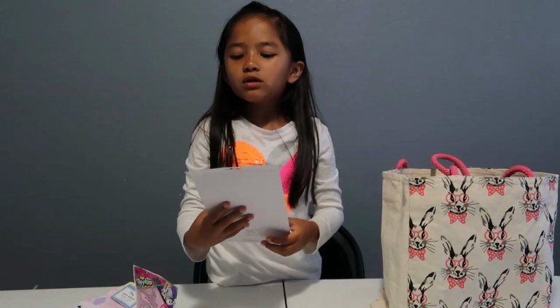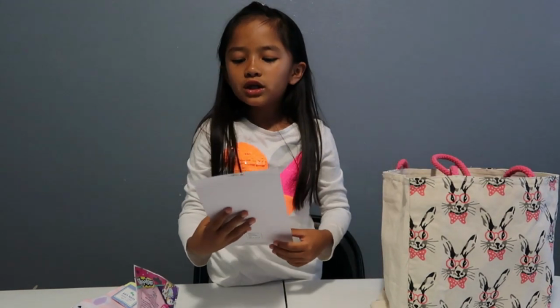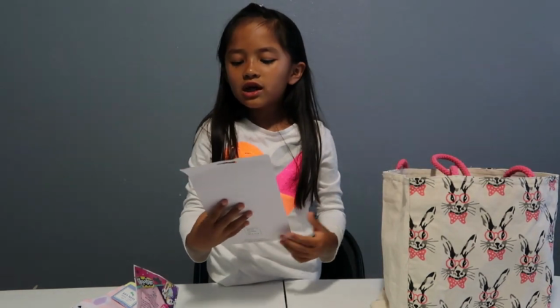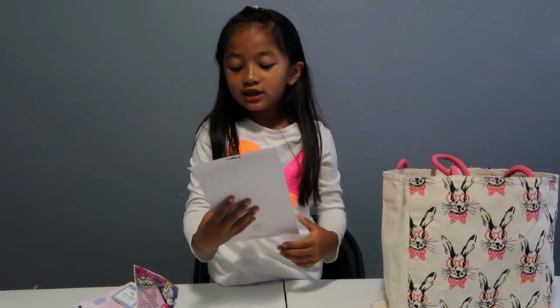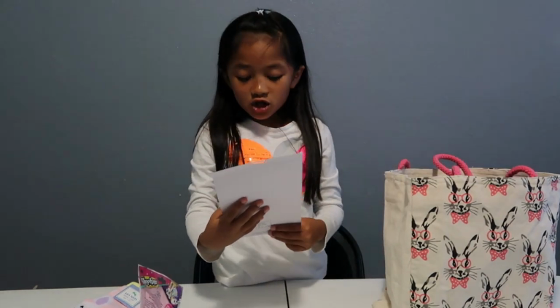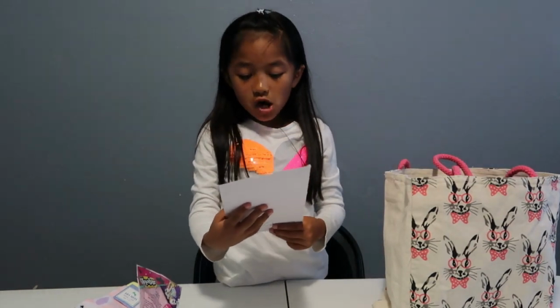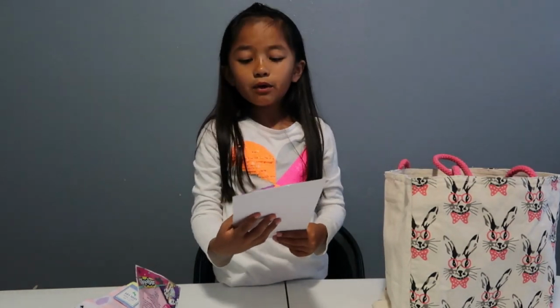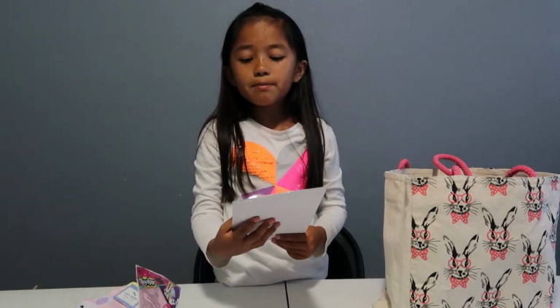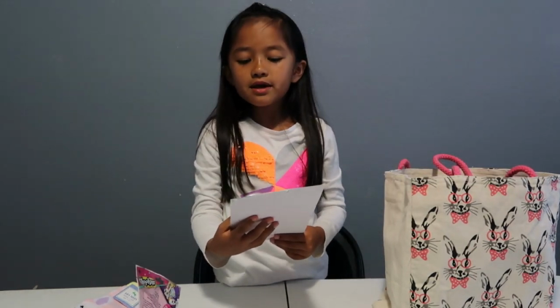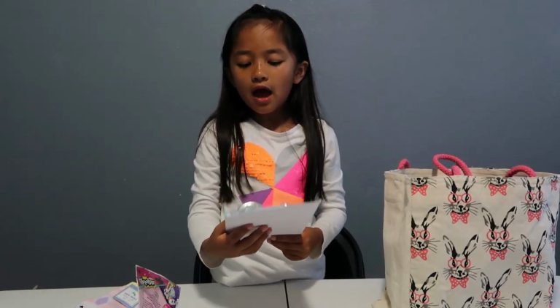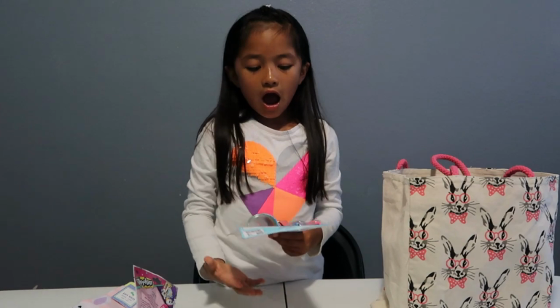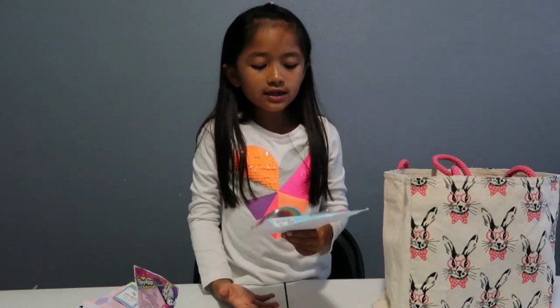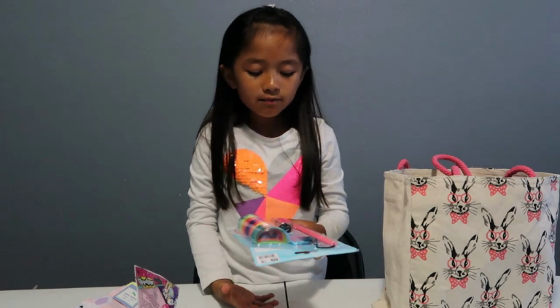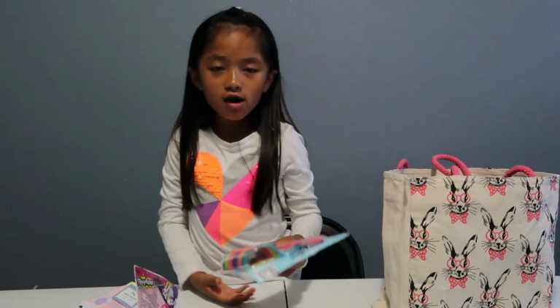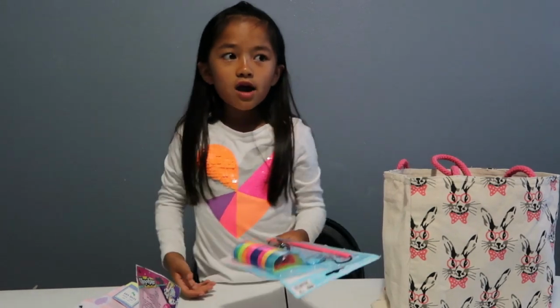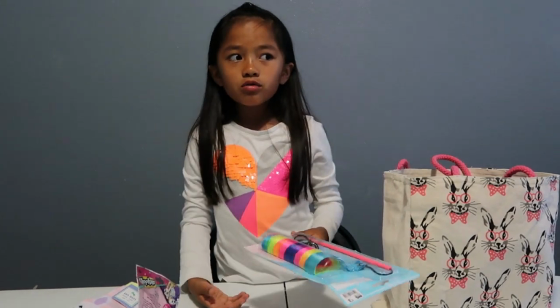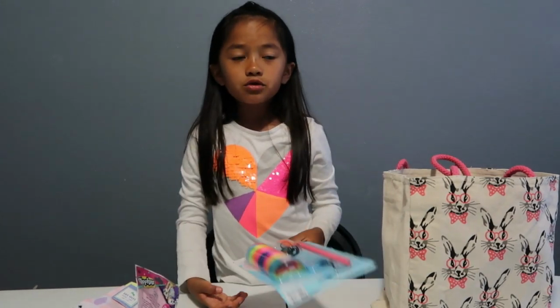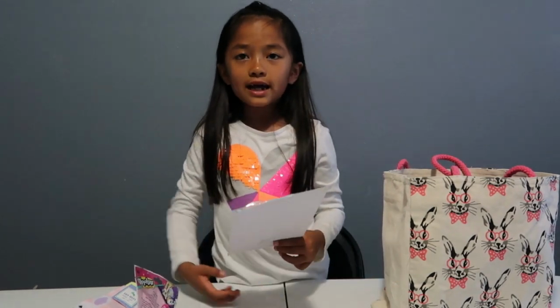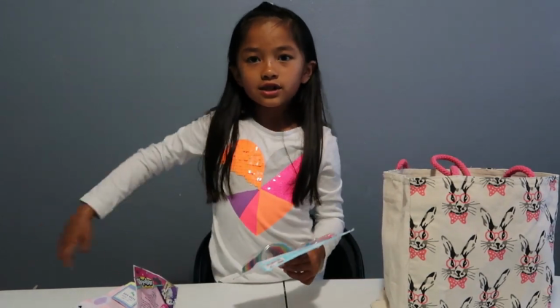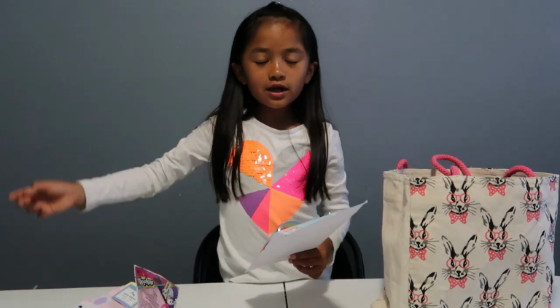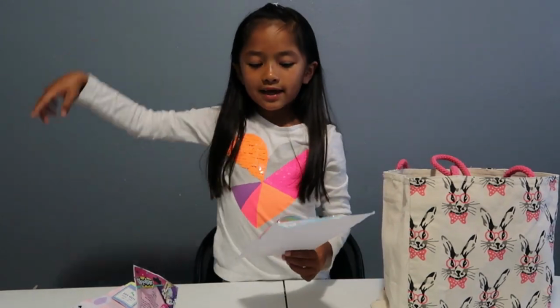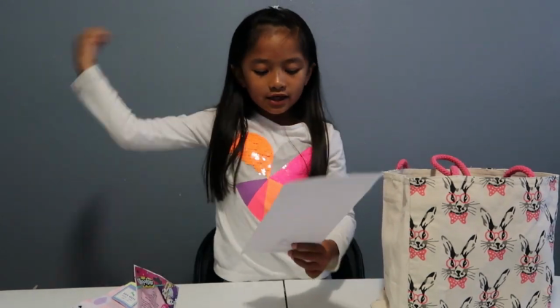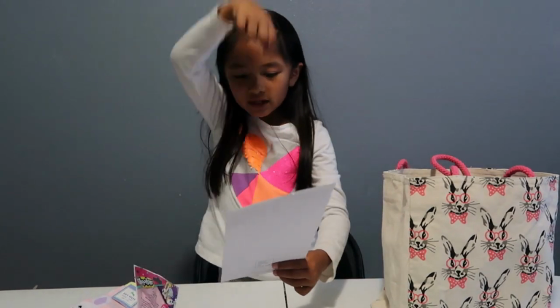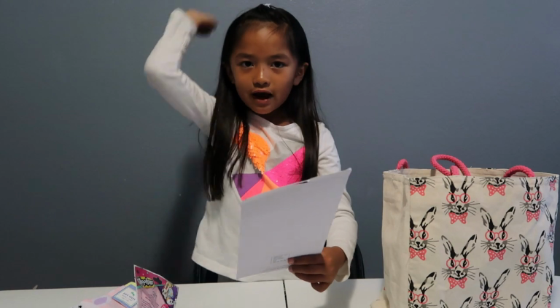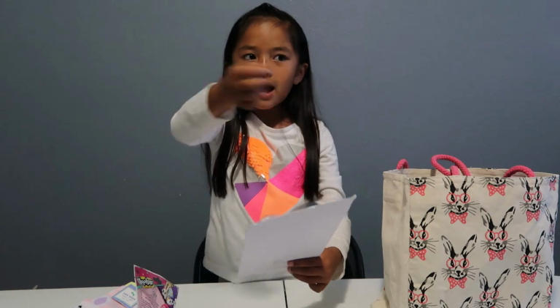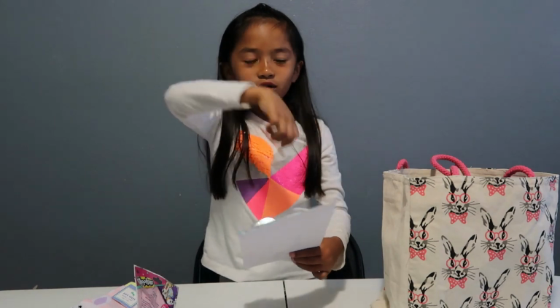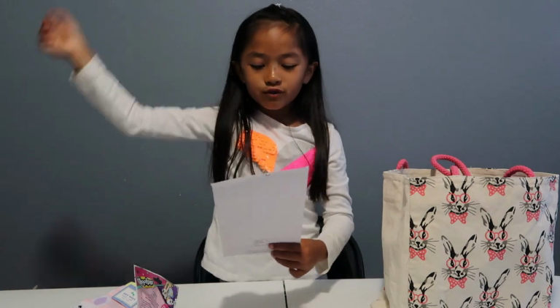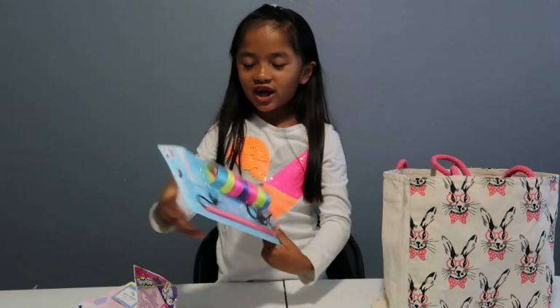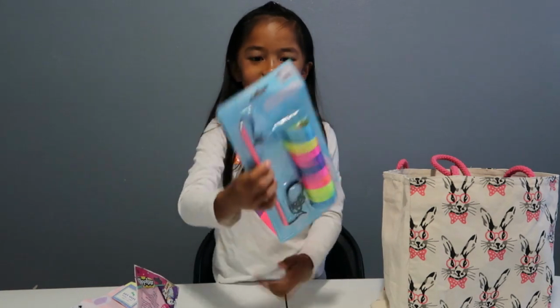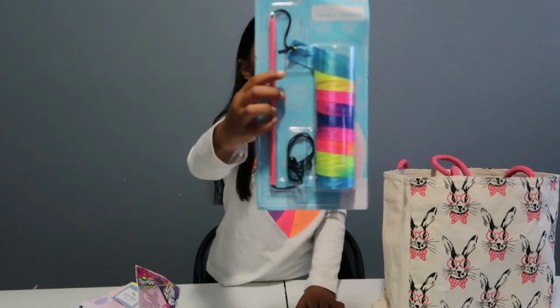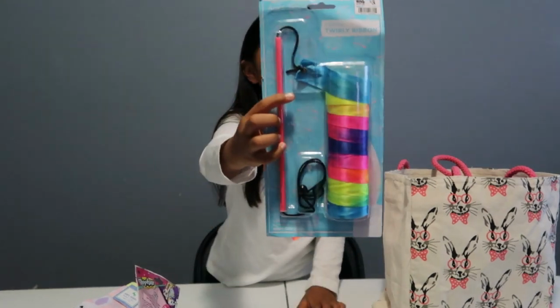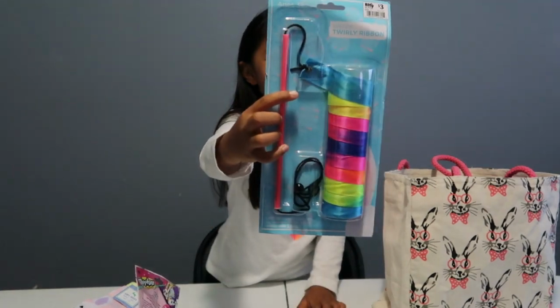OMG it's an Easter twirly ribbon! I've seen these before — you use them for gymnastics or ballet and you twirl it around and it goes in different directions. This is so cool!